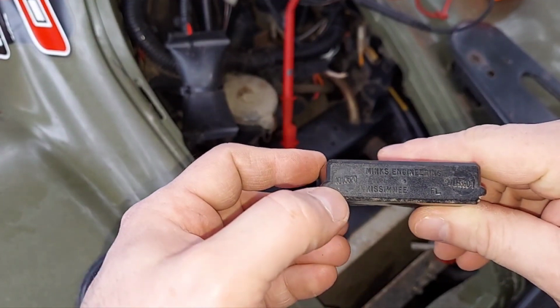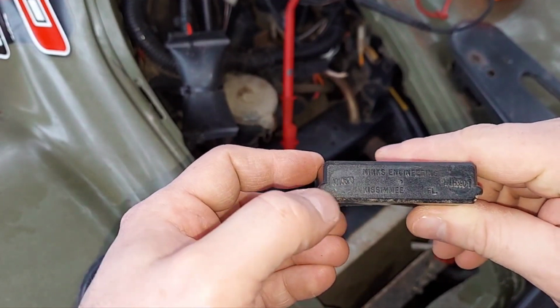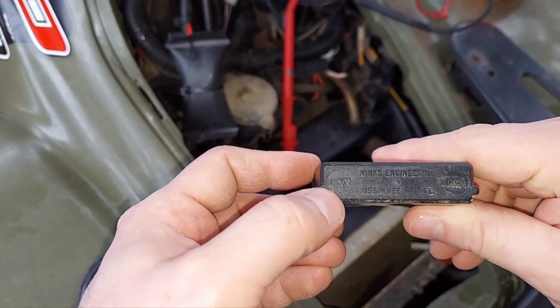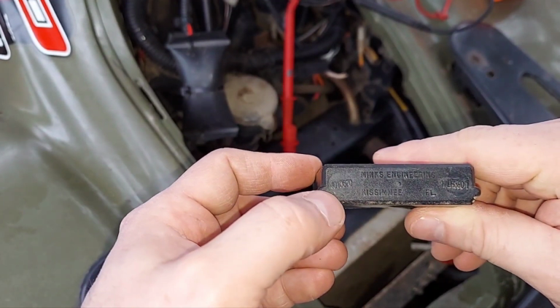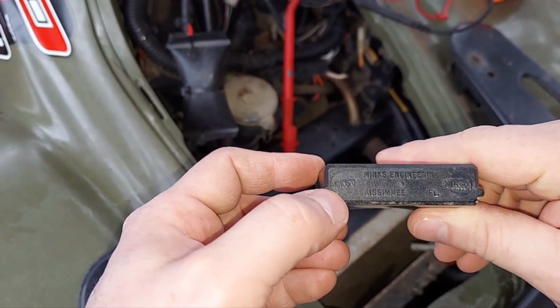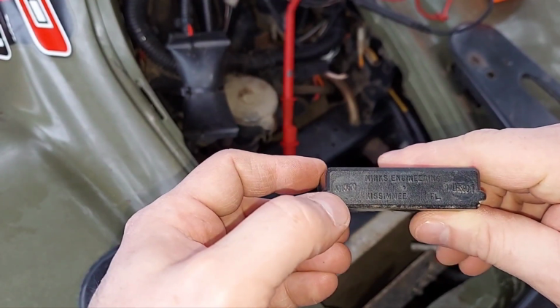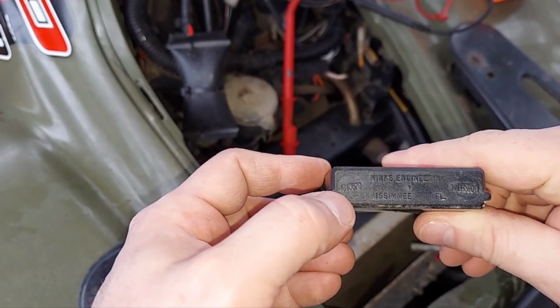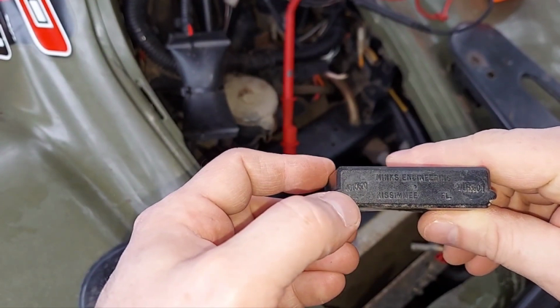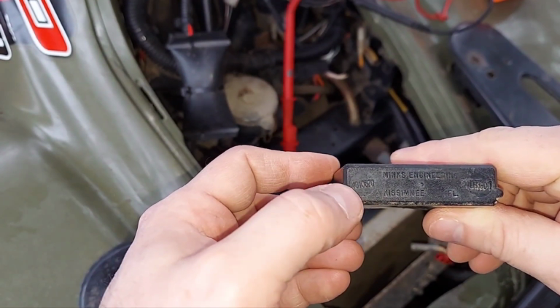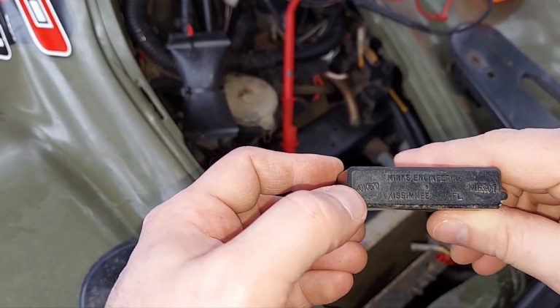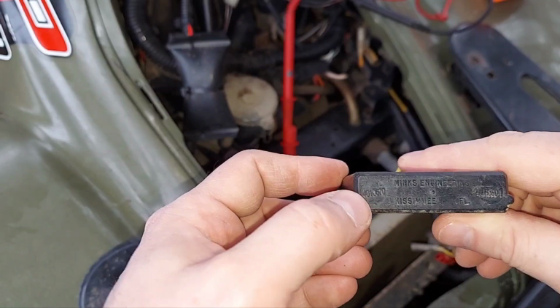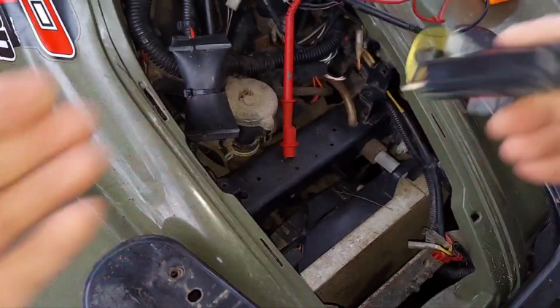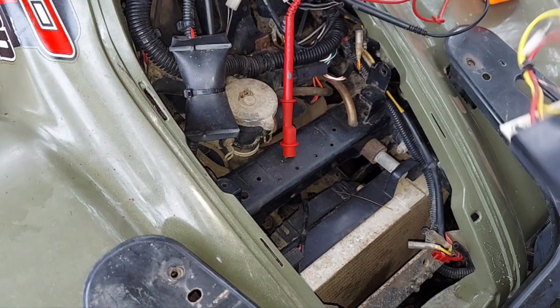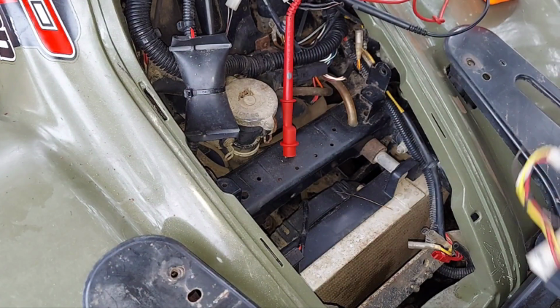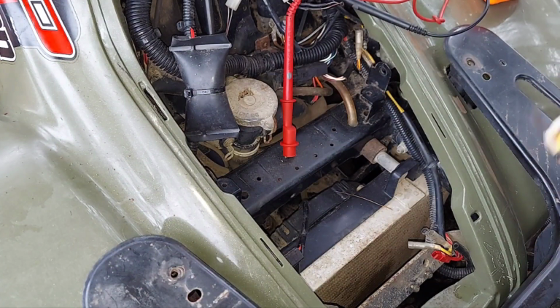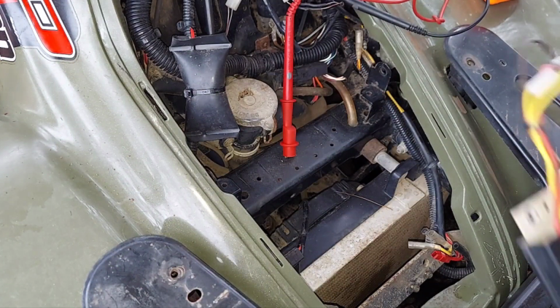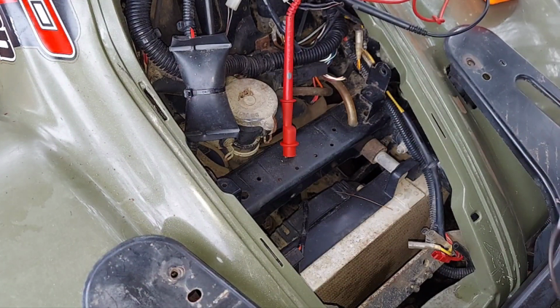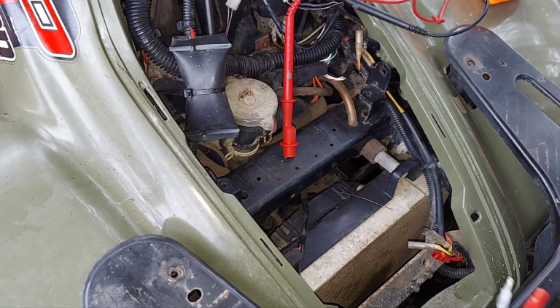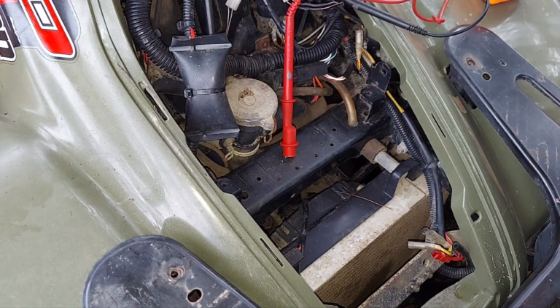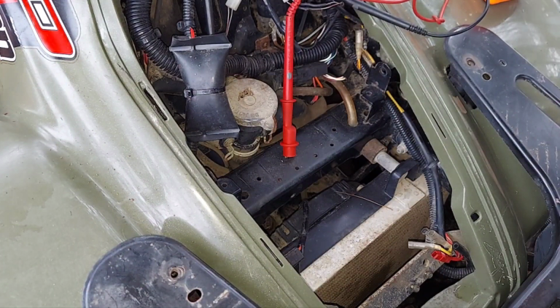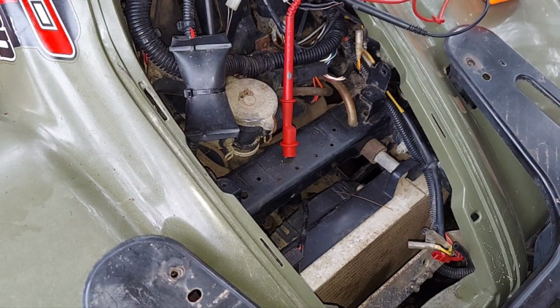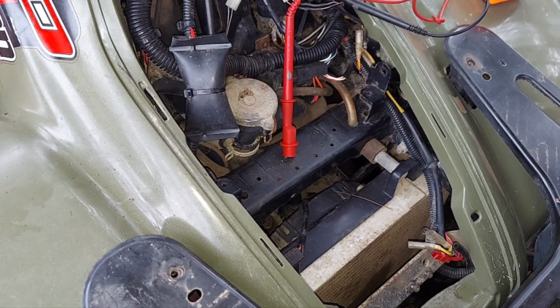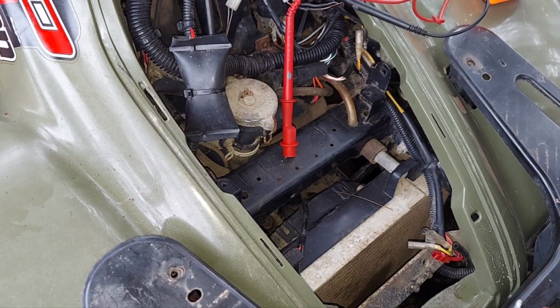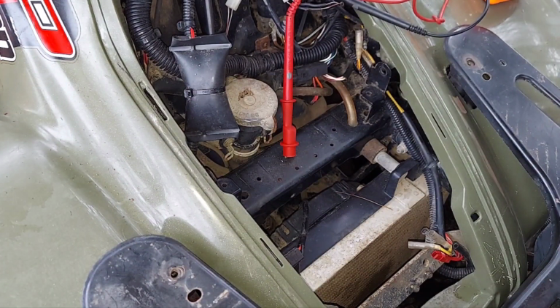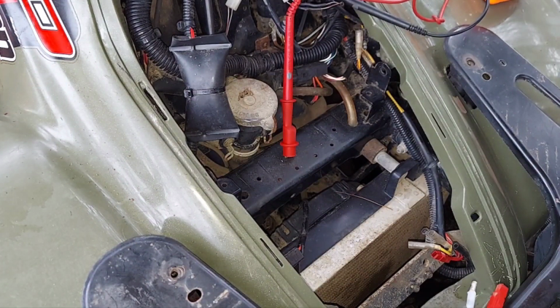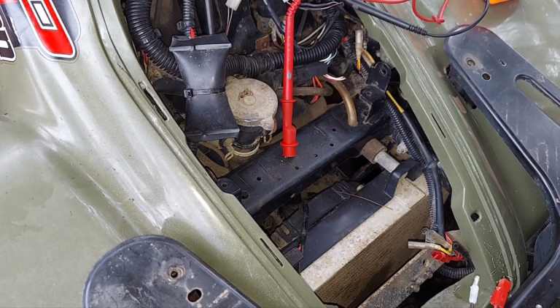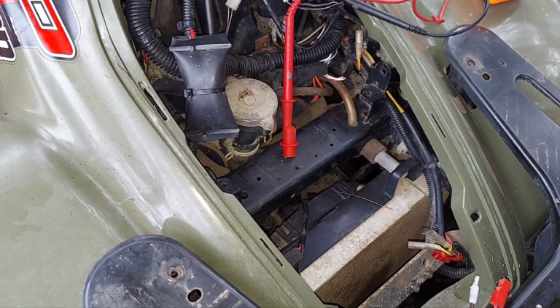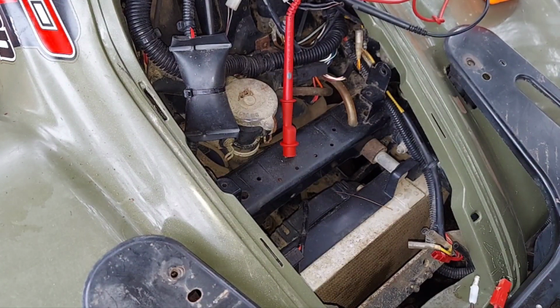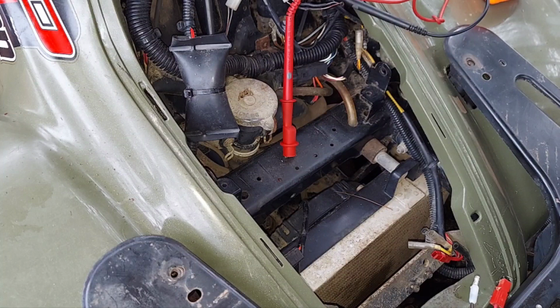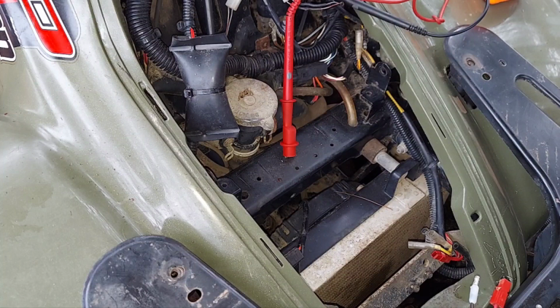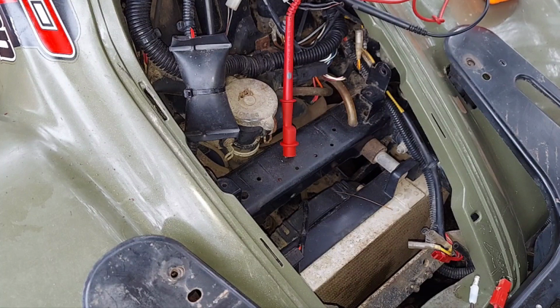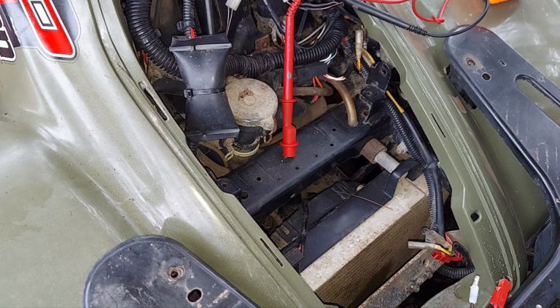Type that part number into Amazon or eBay or whatever. I'll go ahead and plug that in and then we'll go back and test the voltage with it running.